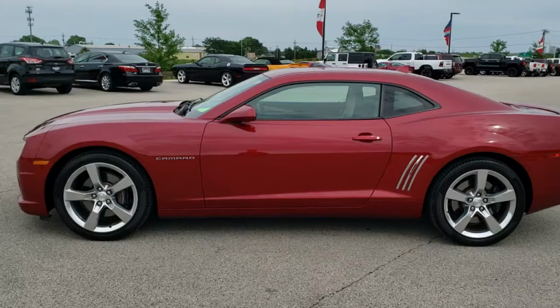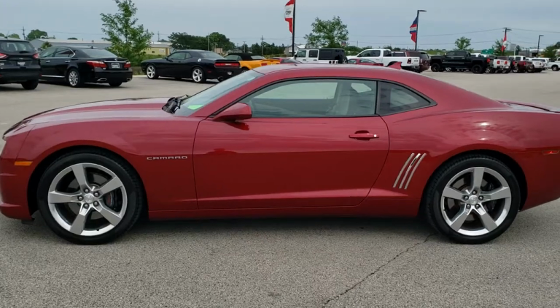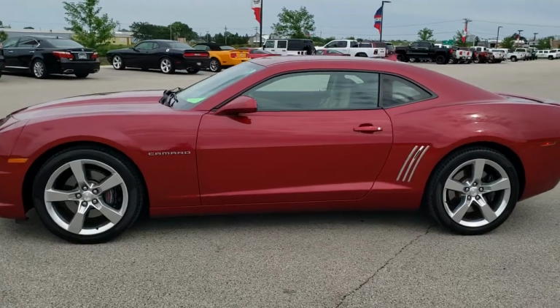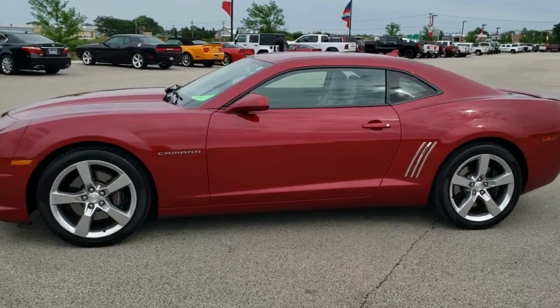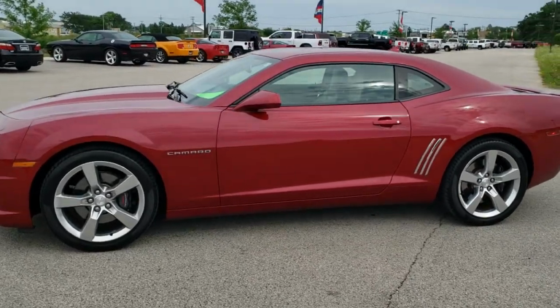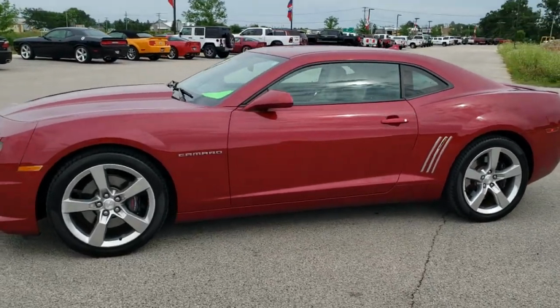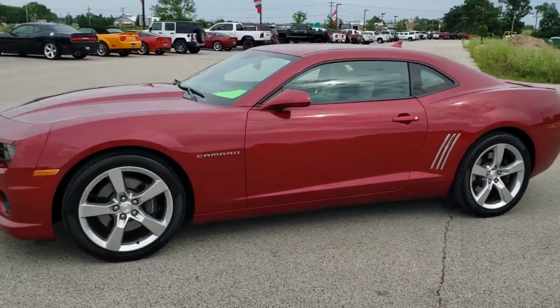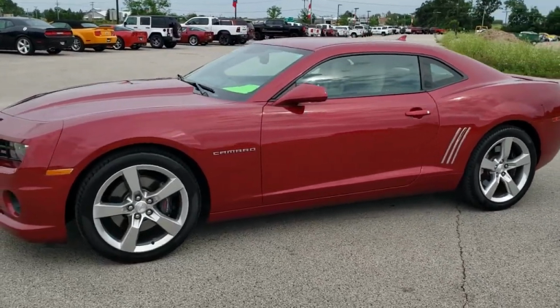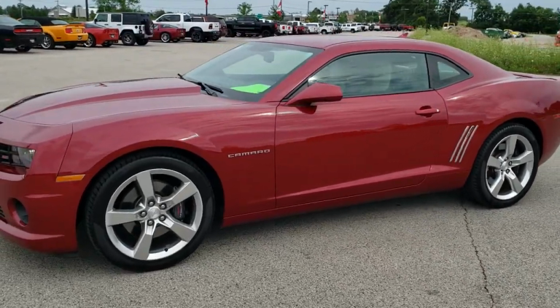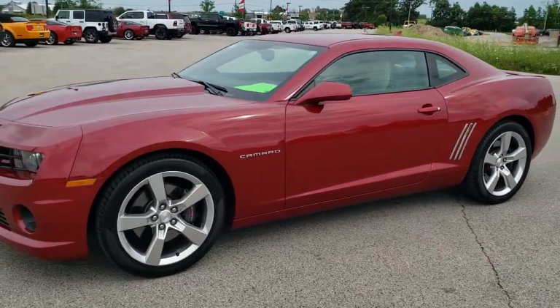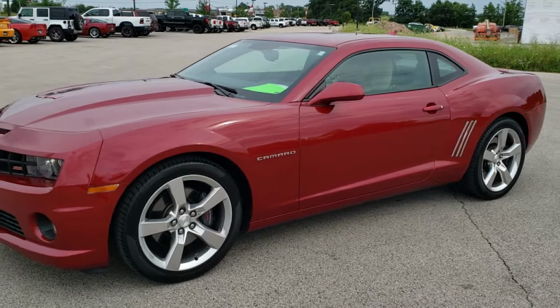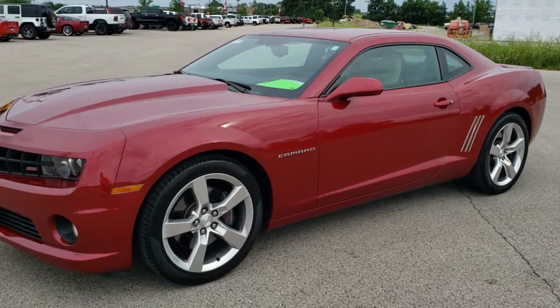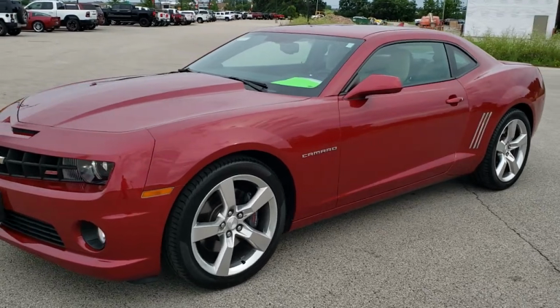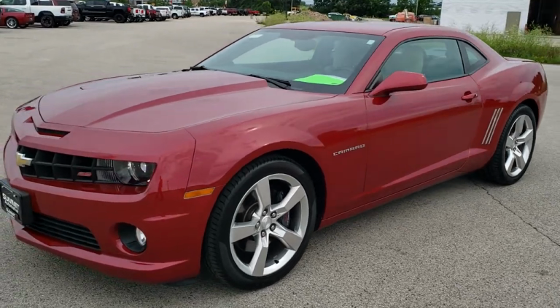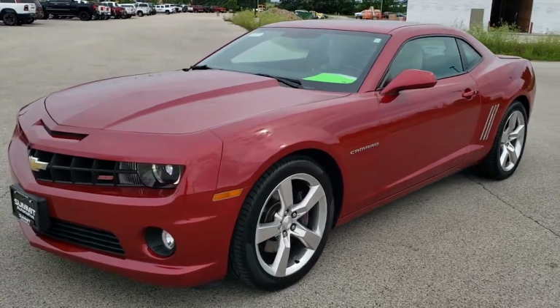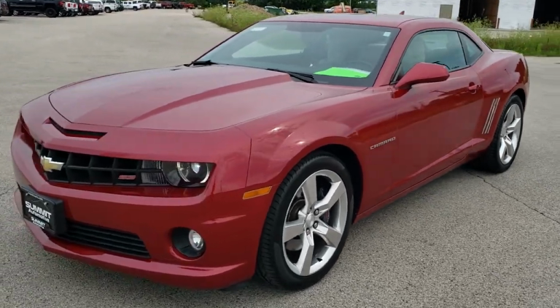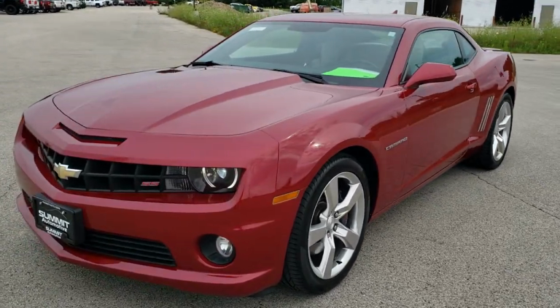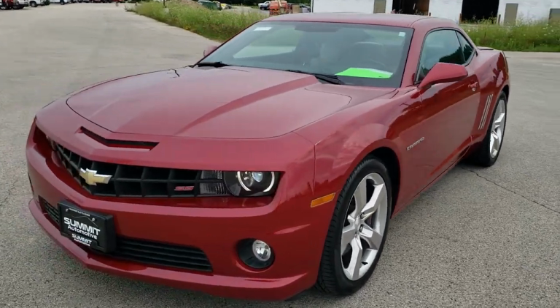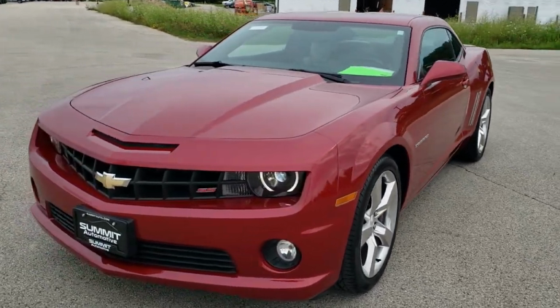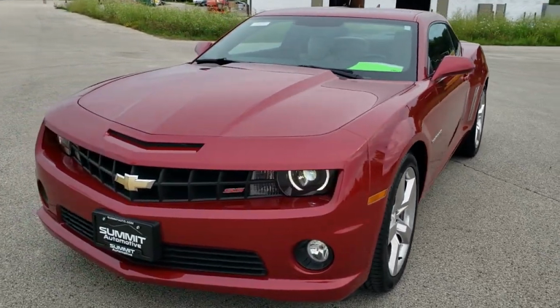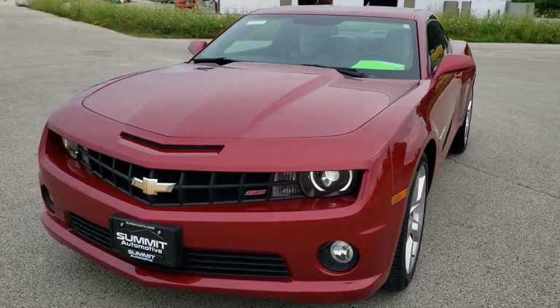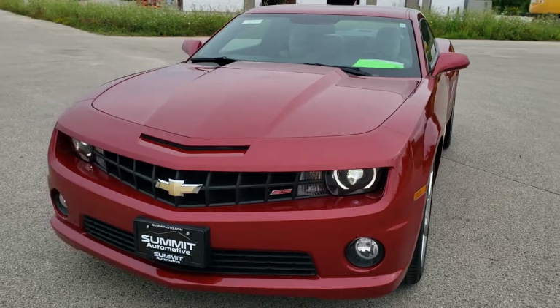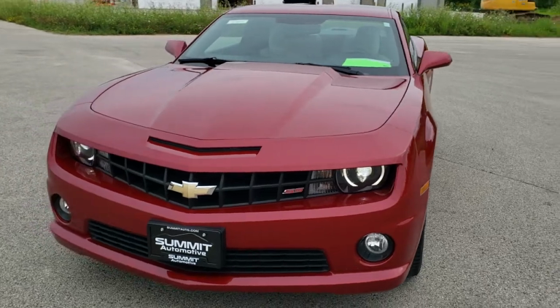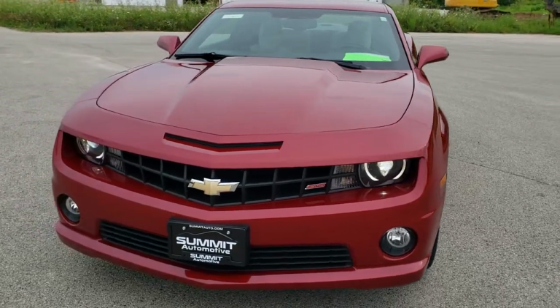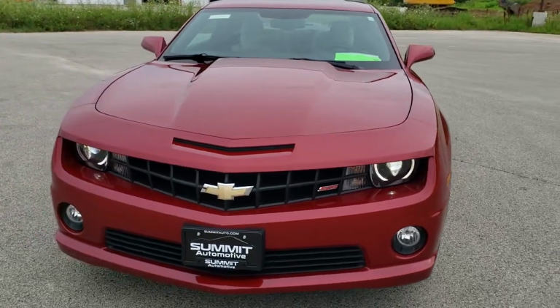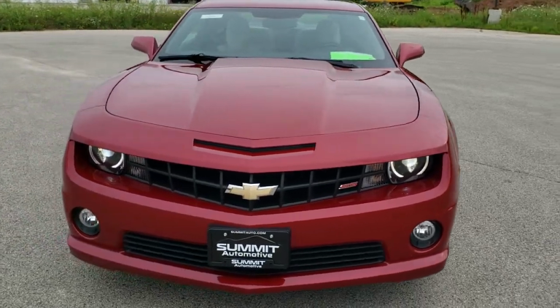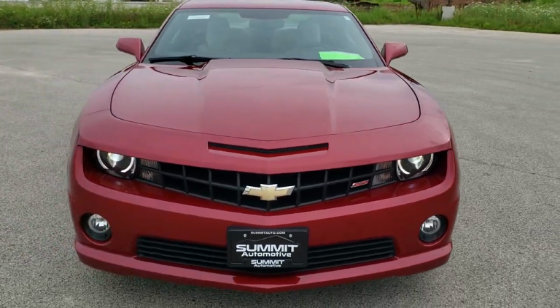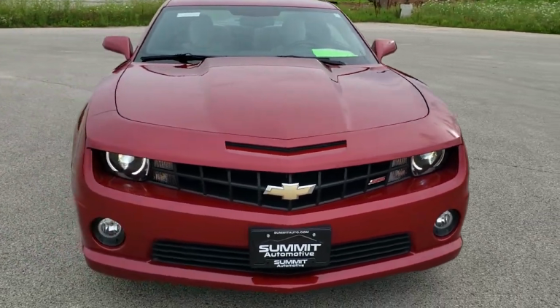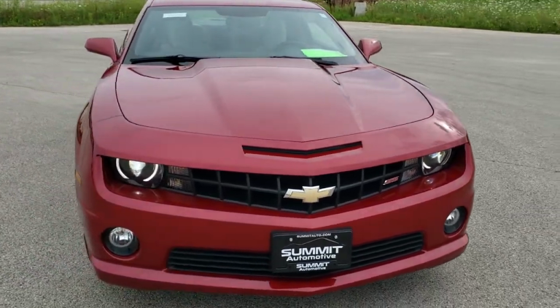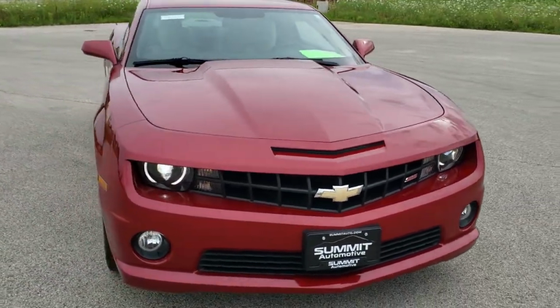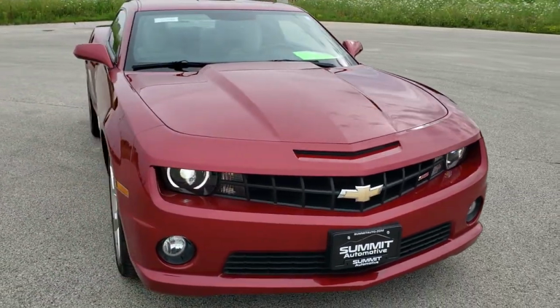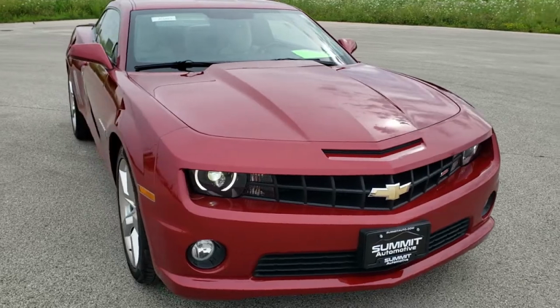This is stock number 10764. We are here at Summit Automotive in Fond du Lac, Wisconsin, your new and used sports car and Camaro headquarters. Today we are checking out this really nice 2012 Chevy Camaro 2SS.